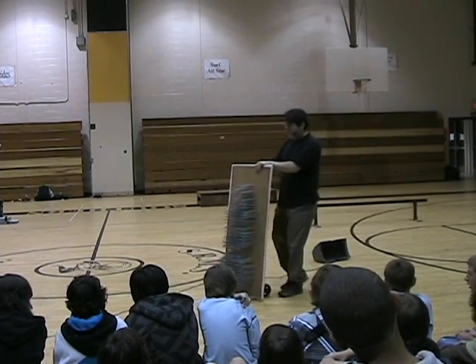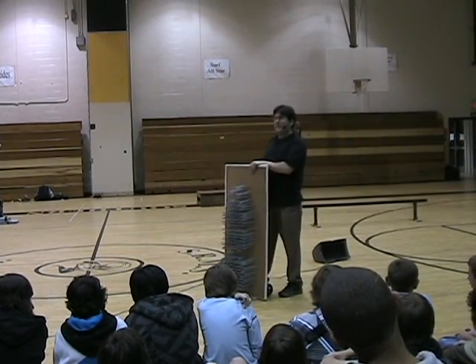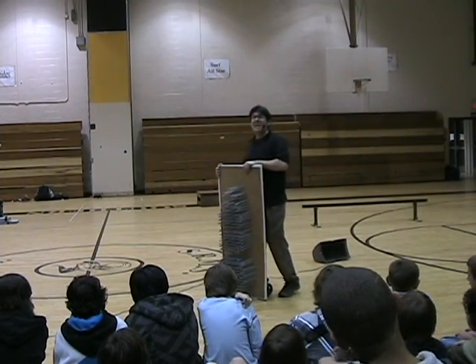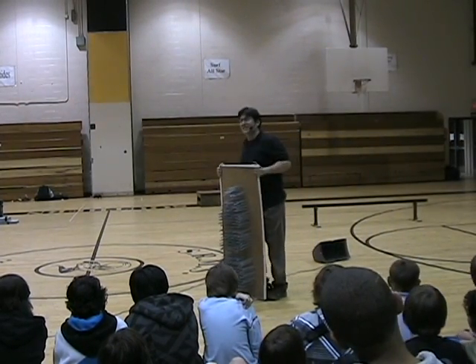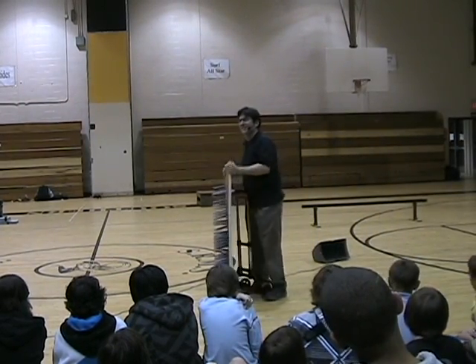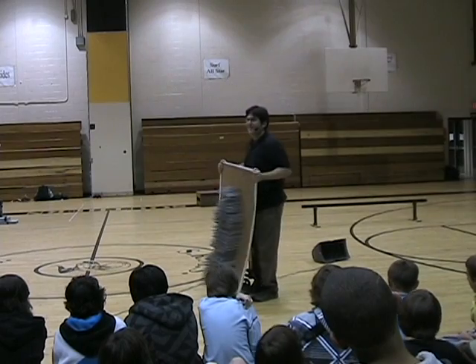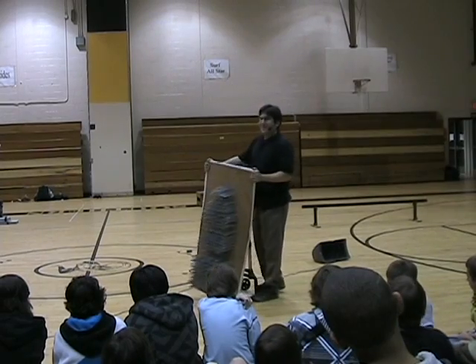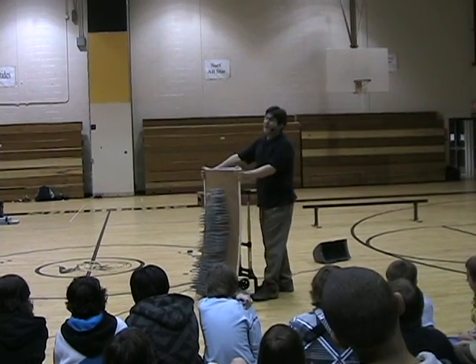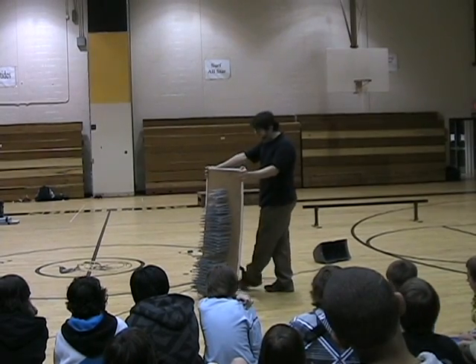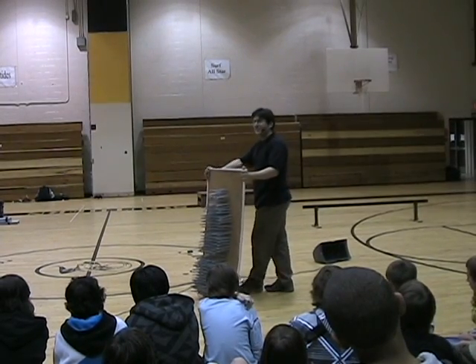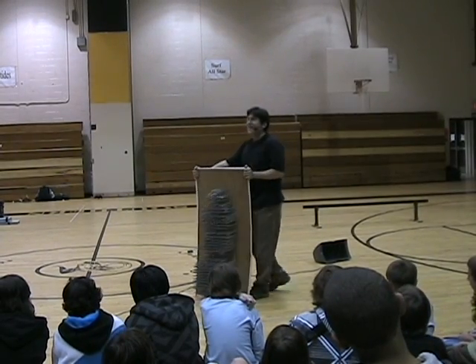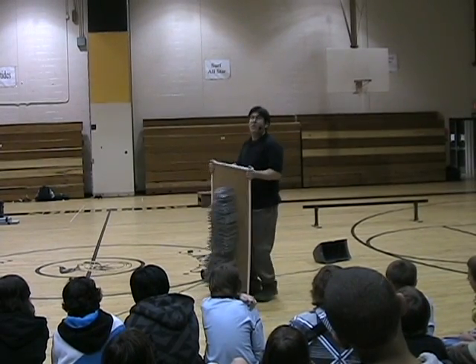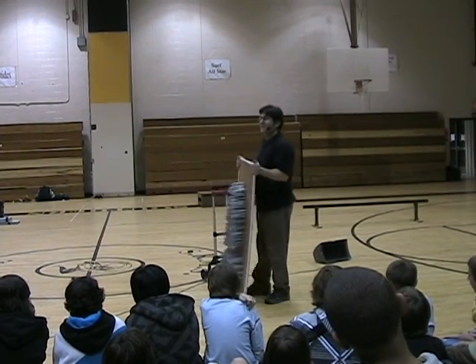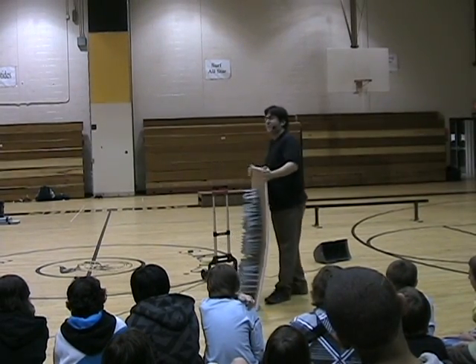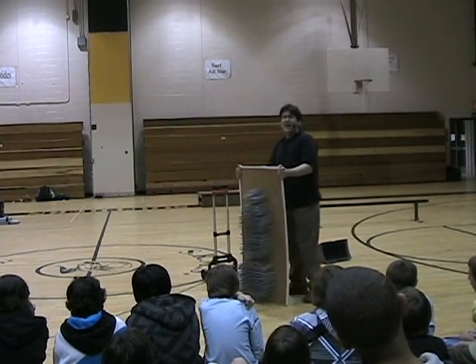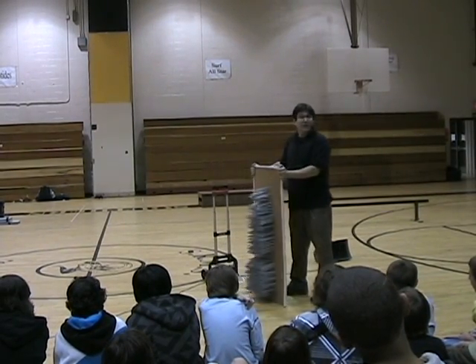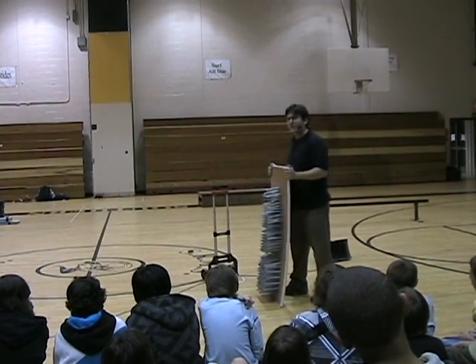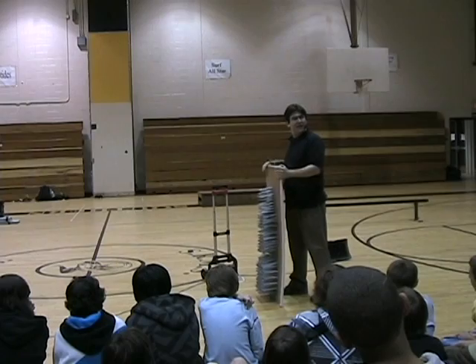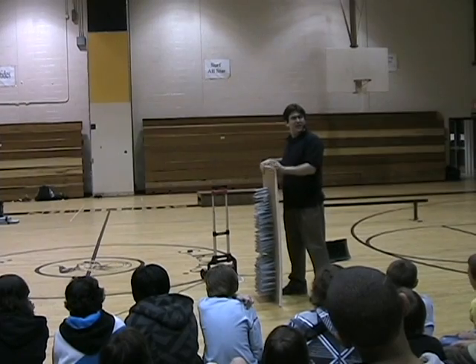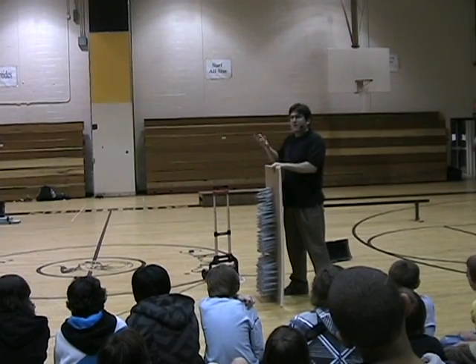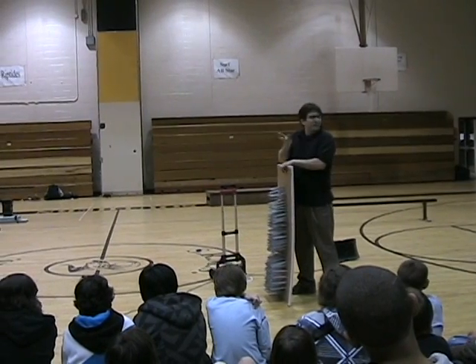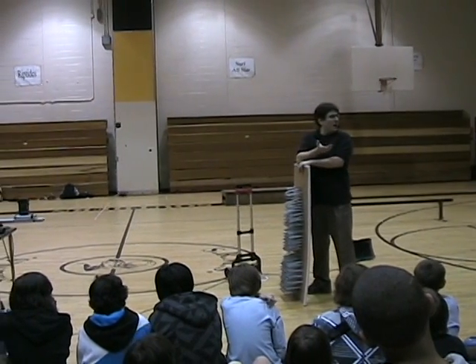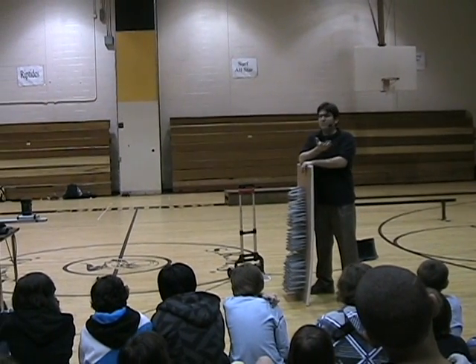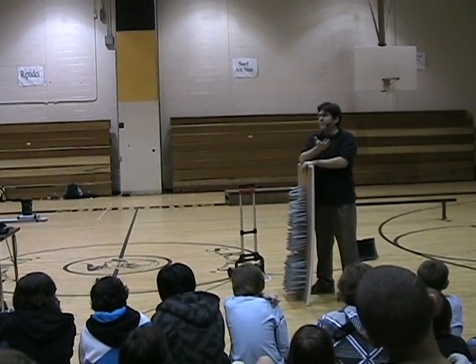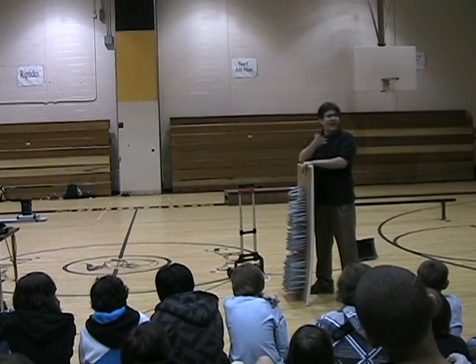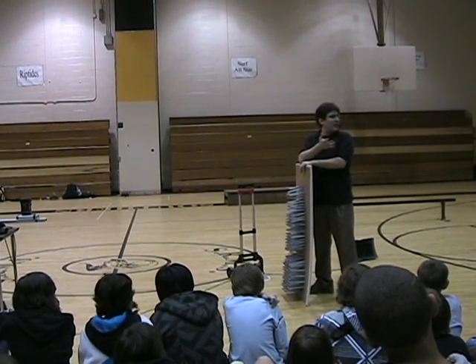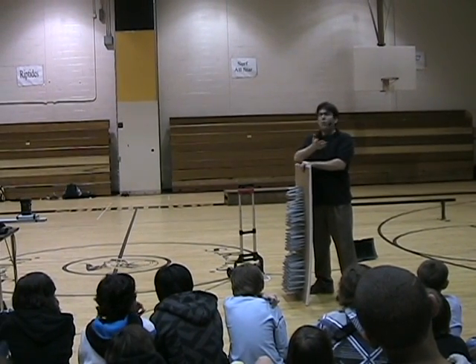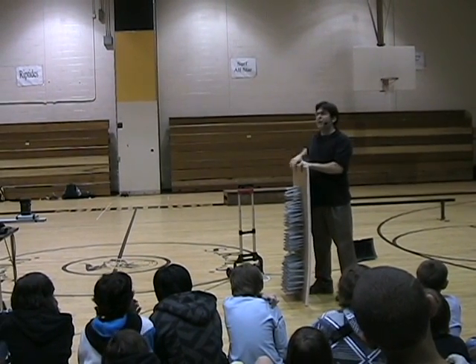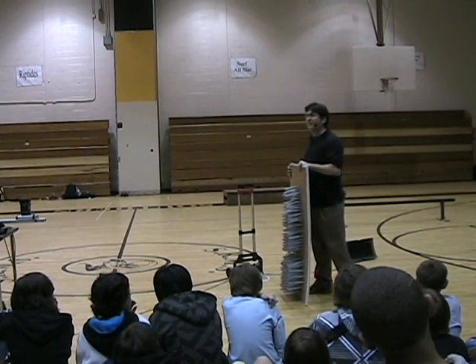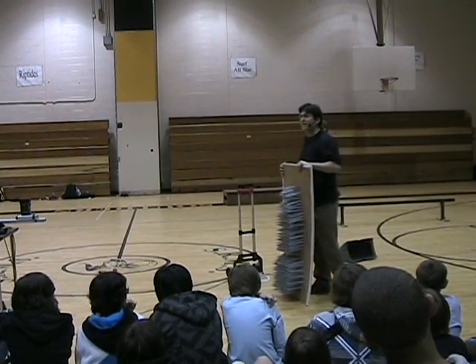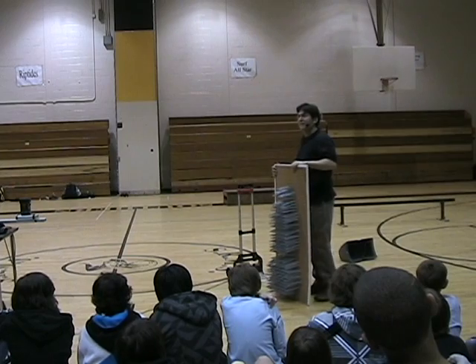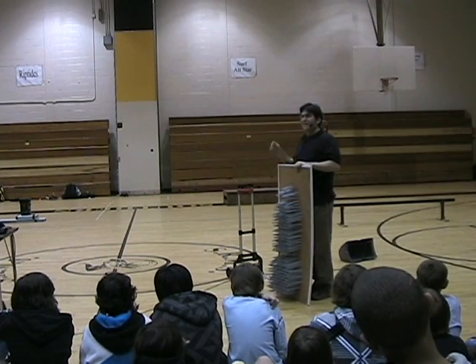But what if there were ten nails? Would it hurt as much? Each one would support about a tenth of your weight — maybe two pounds? What if there were a thousand nails? You've got a nail bed!